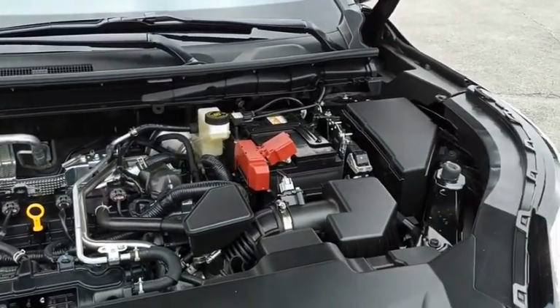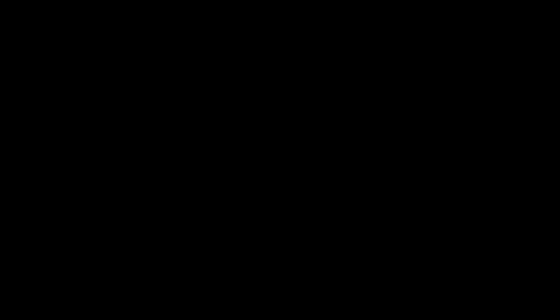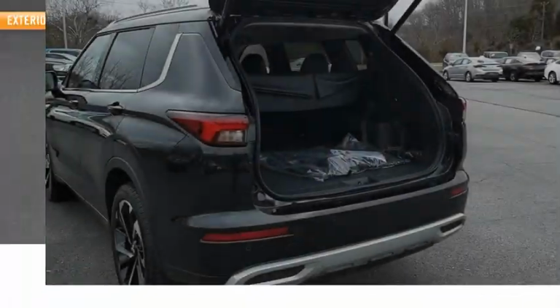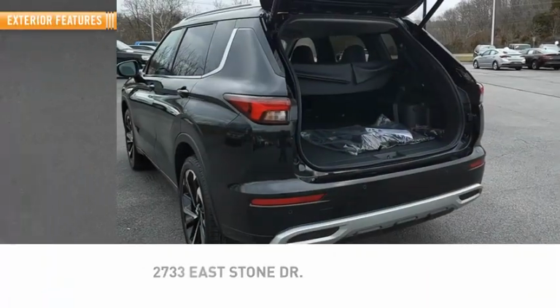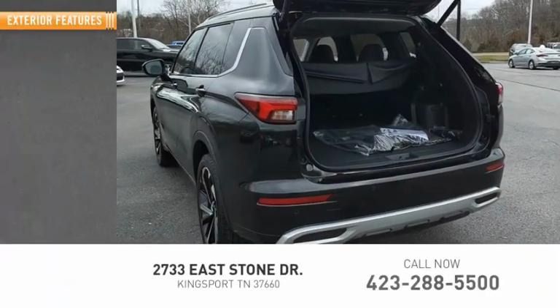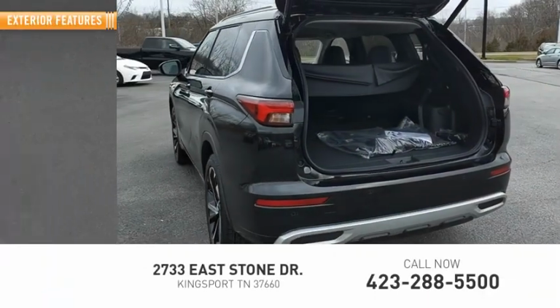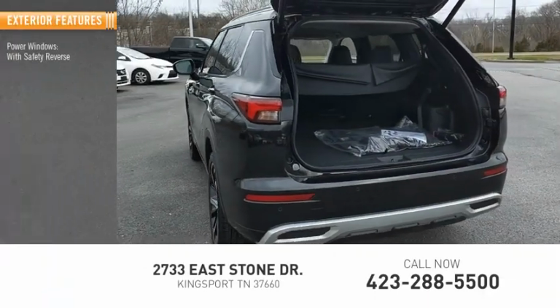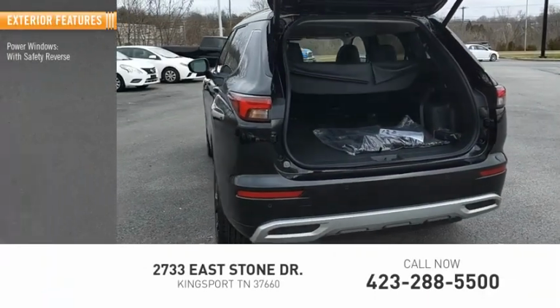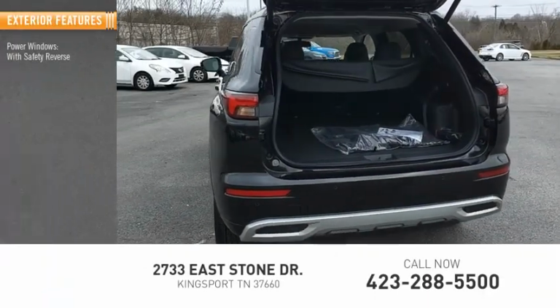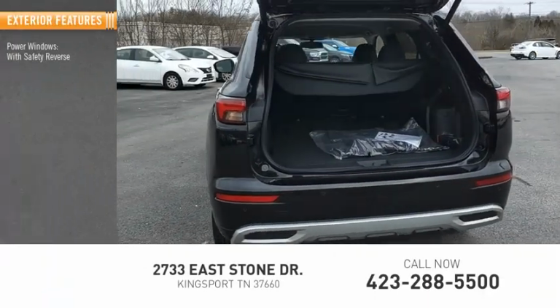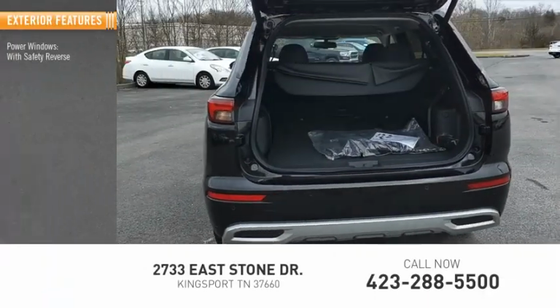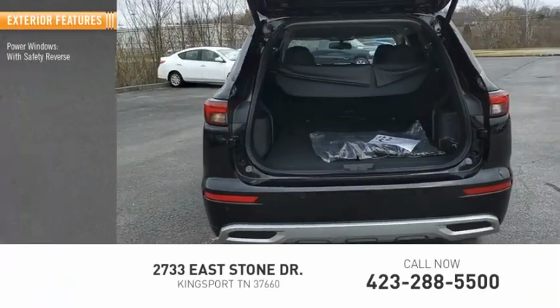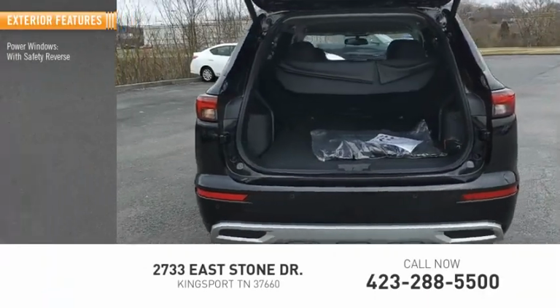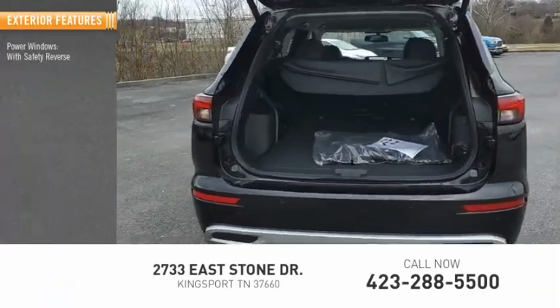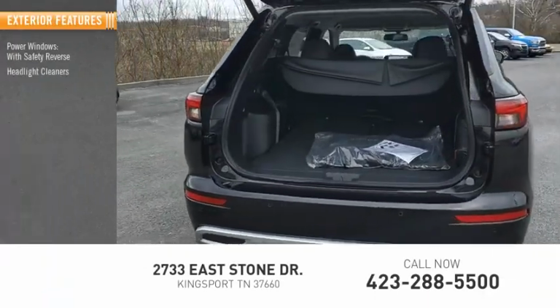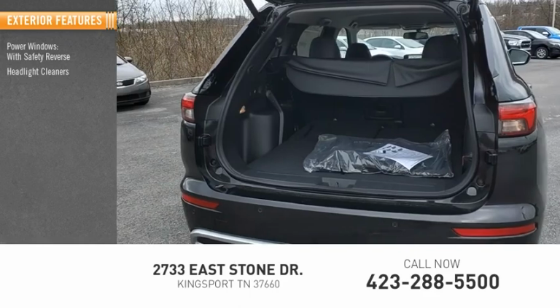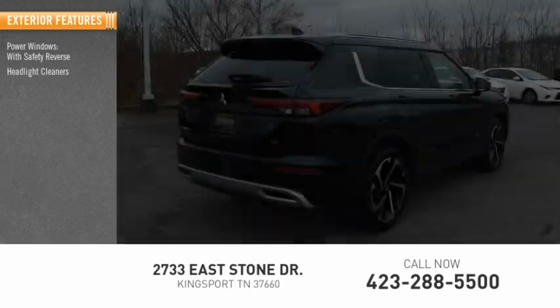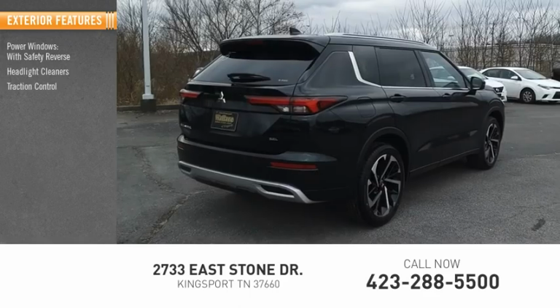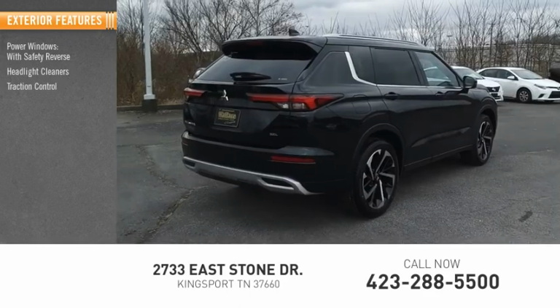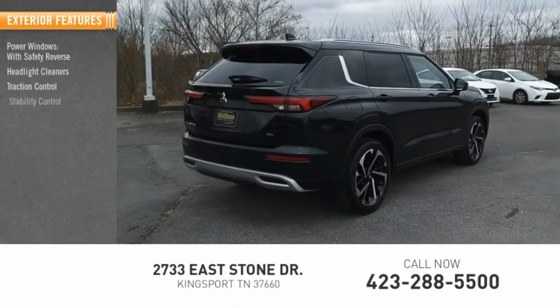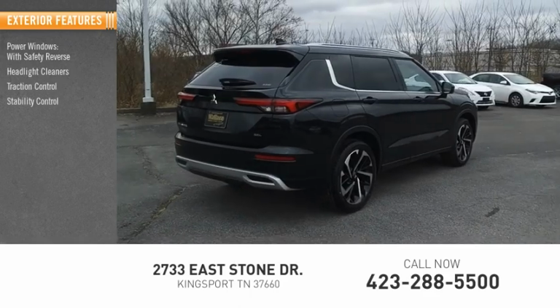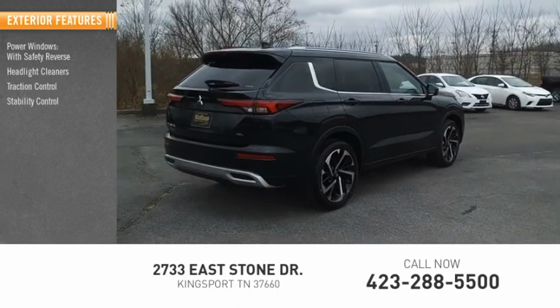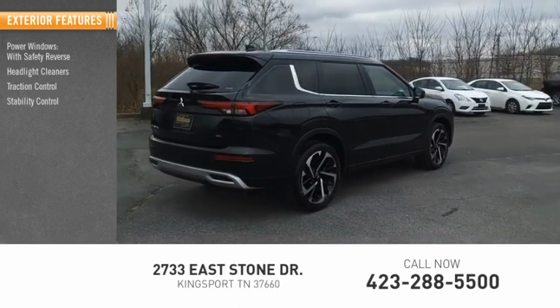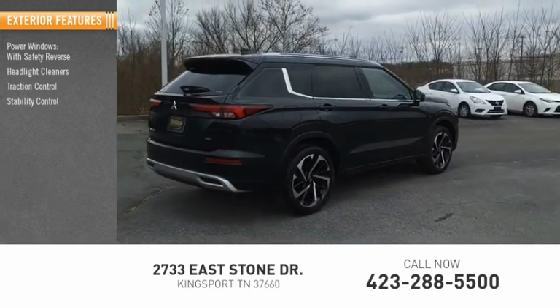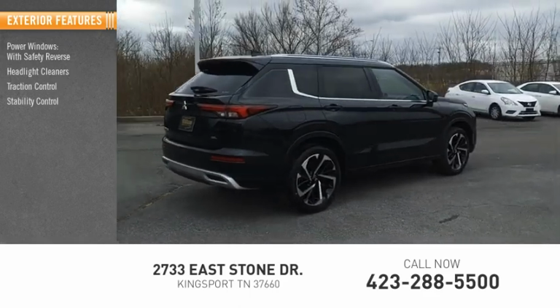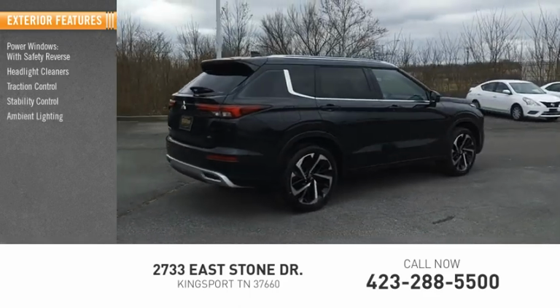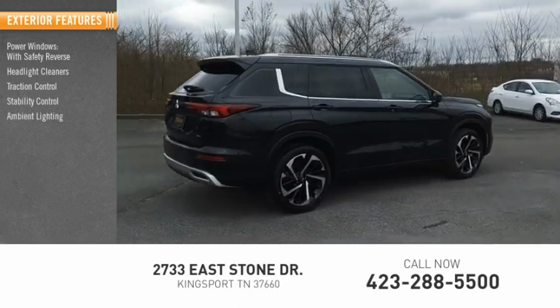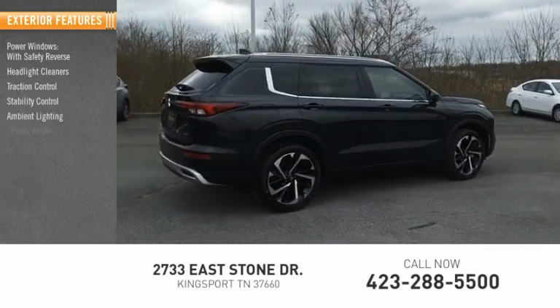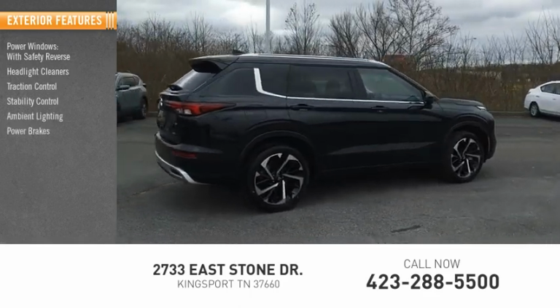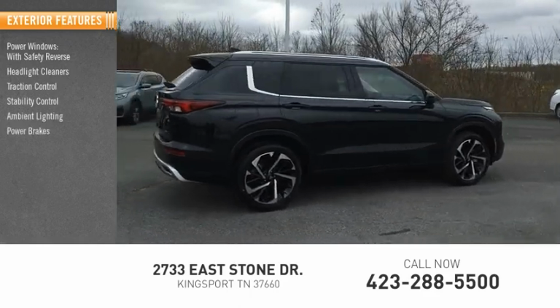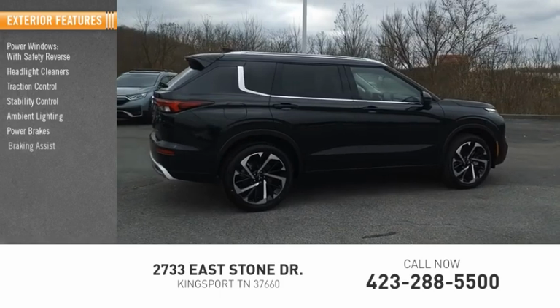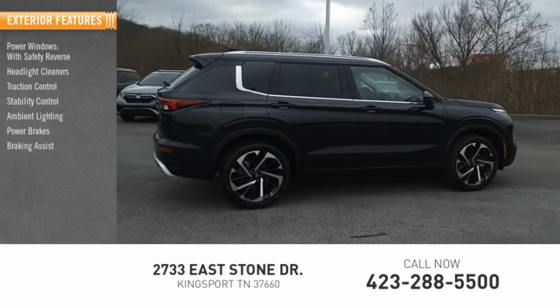Here are some of this vehicle's great options: power windows with safety reverse, headlight cleaners, traction control, stability control, ambient lighting, power brakes, and braking assist.